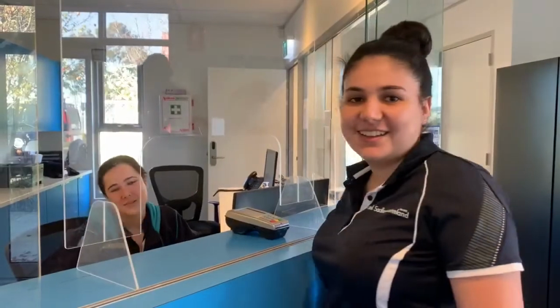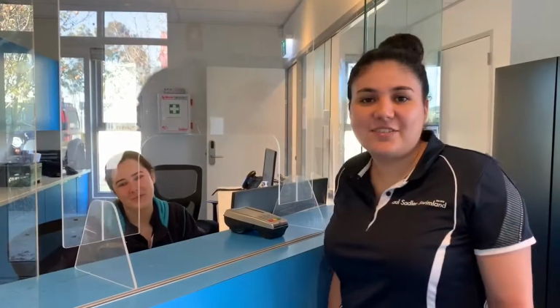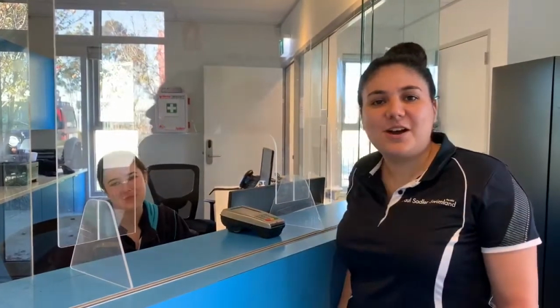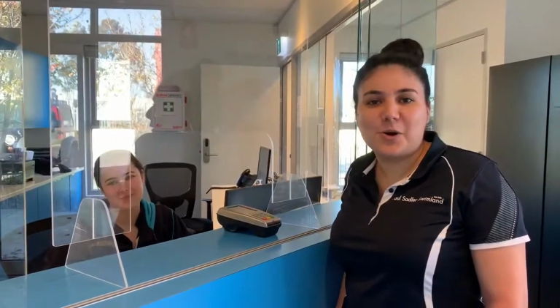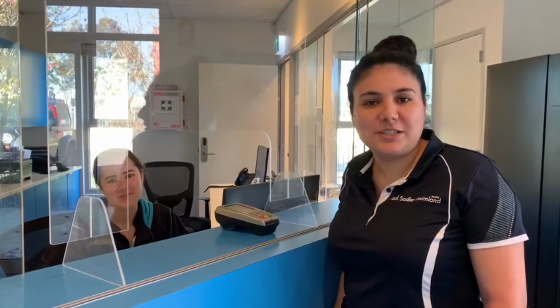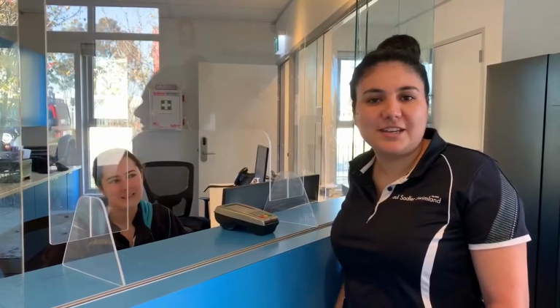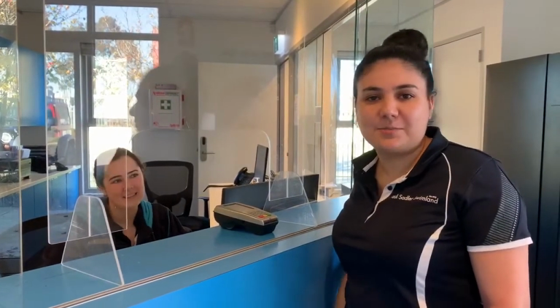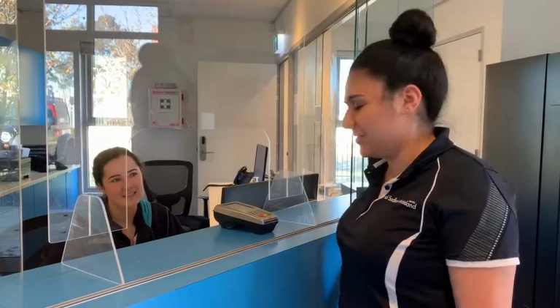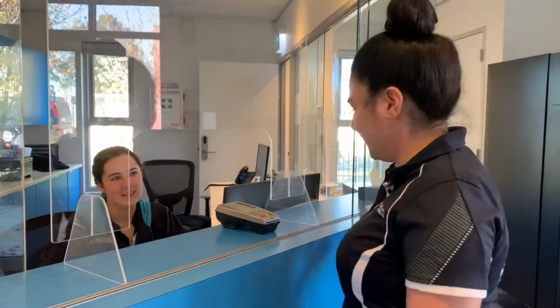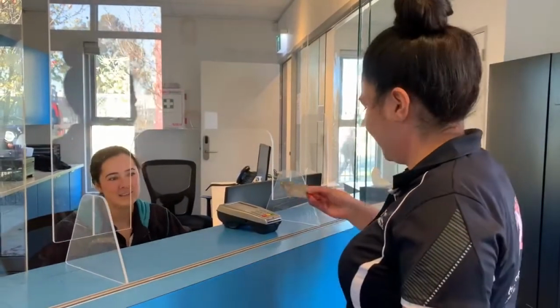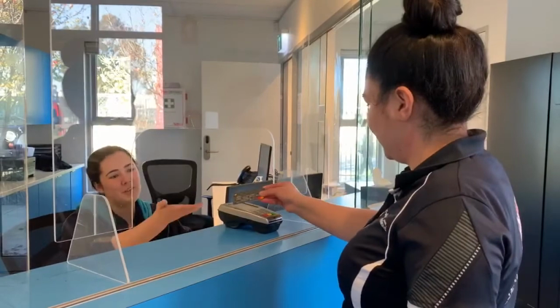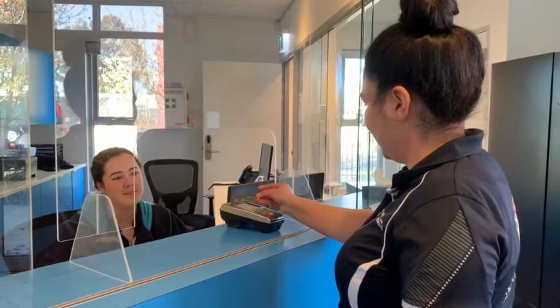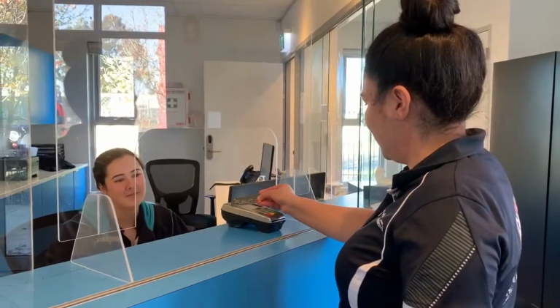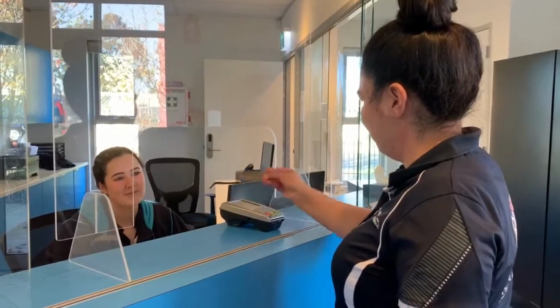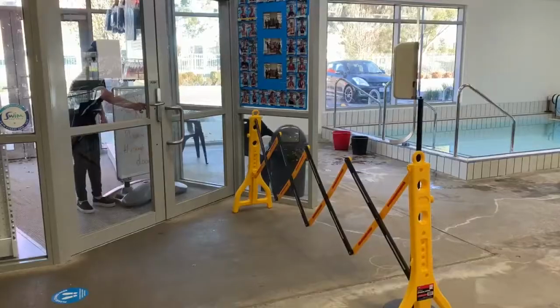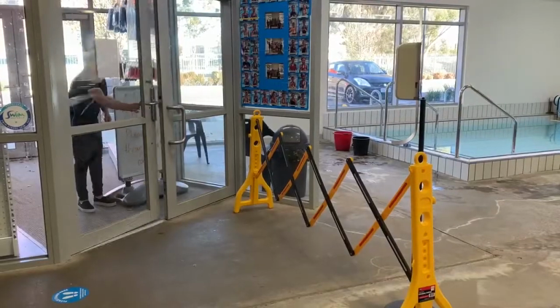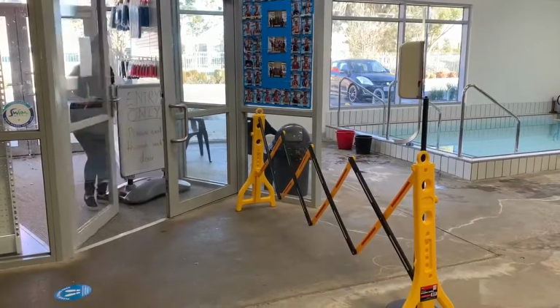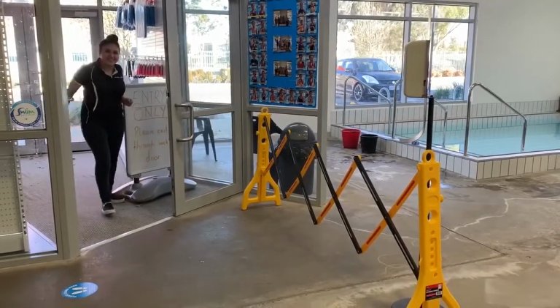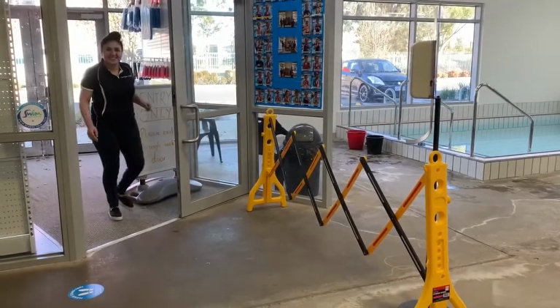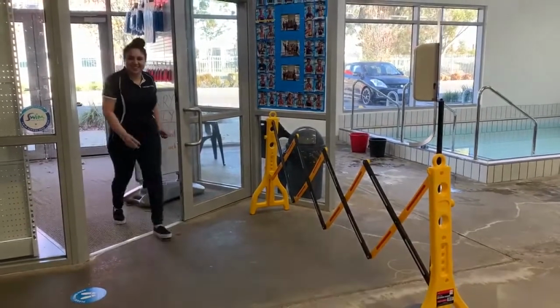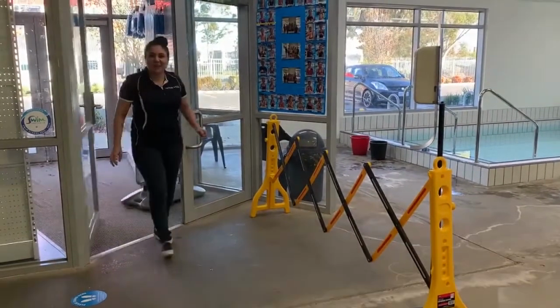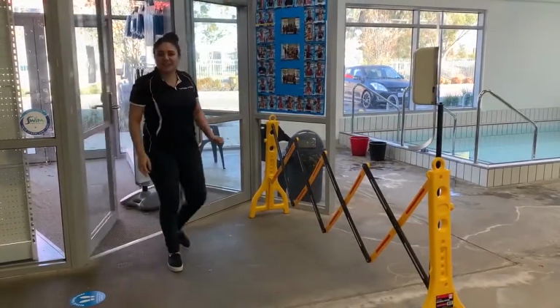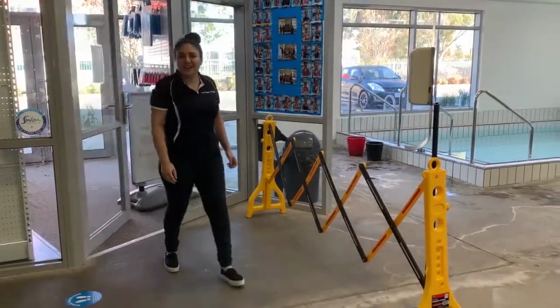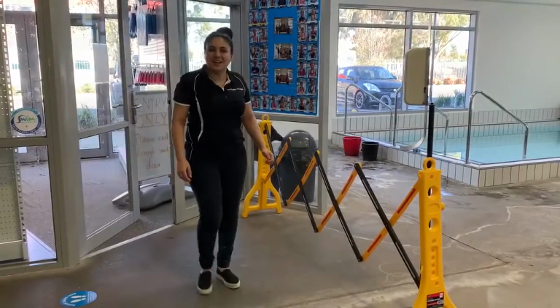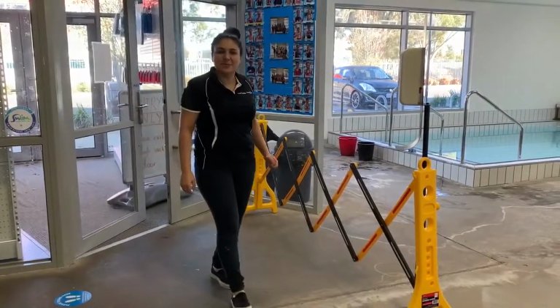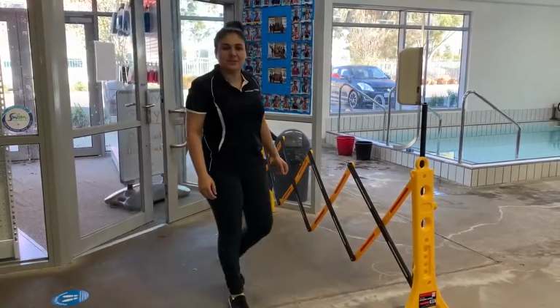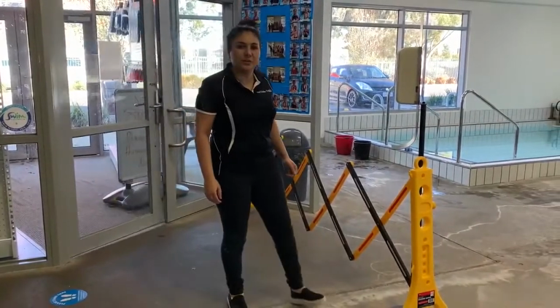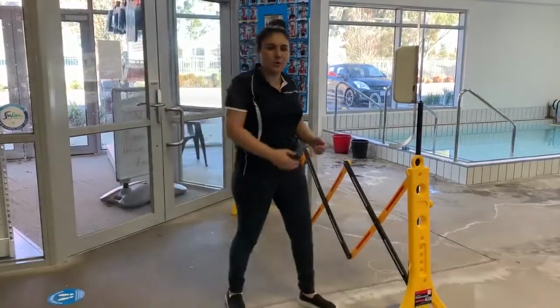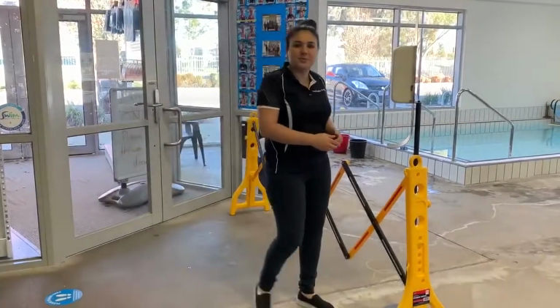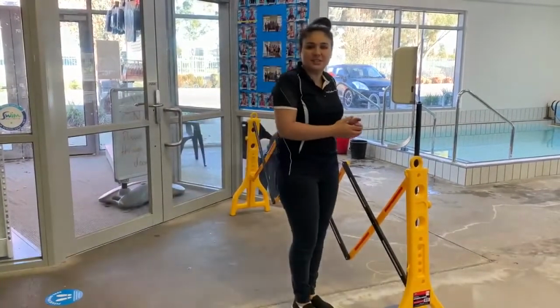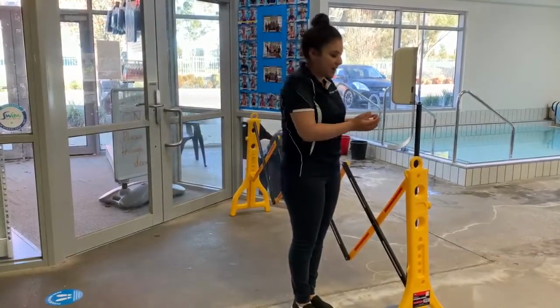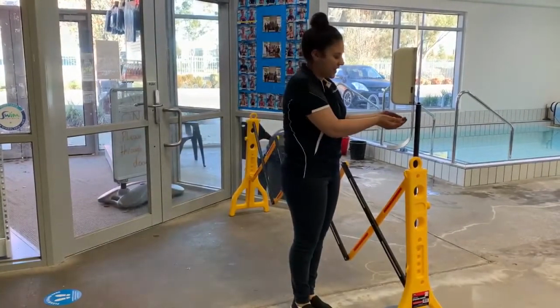At this time we'll only be taking card payments — tap when you're ready. Upon entering and exiting our building we're encouraging all customers to sanitize their hands.